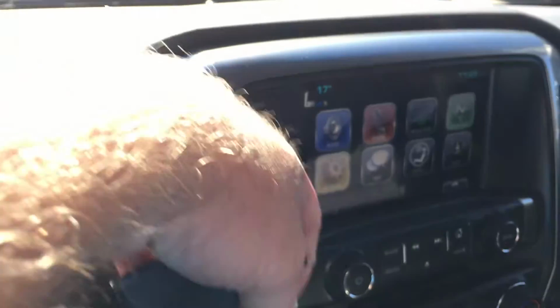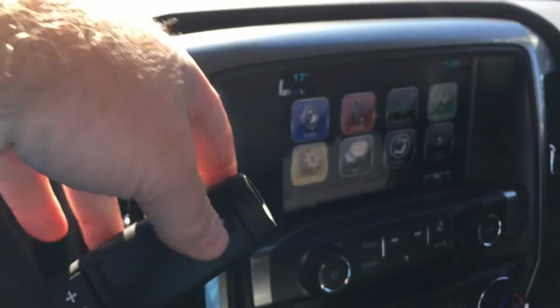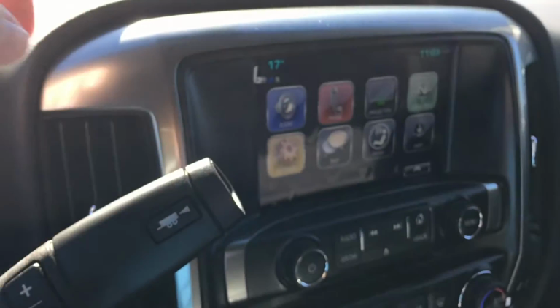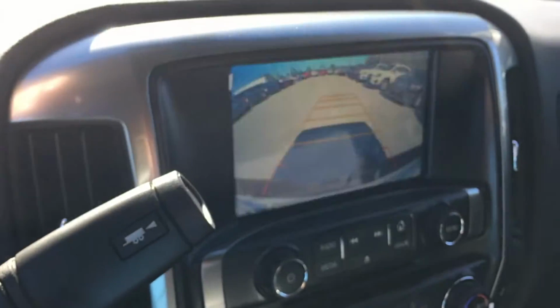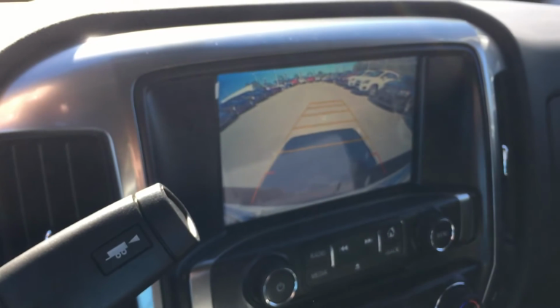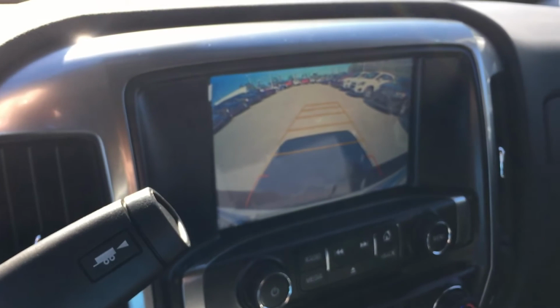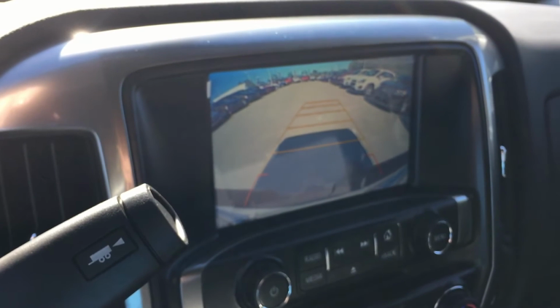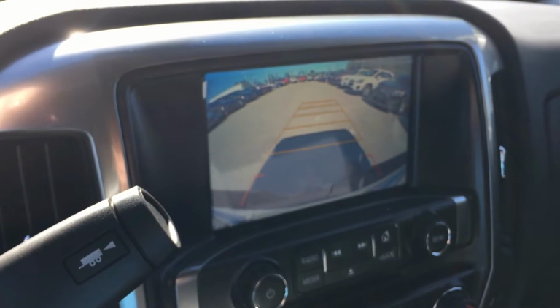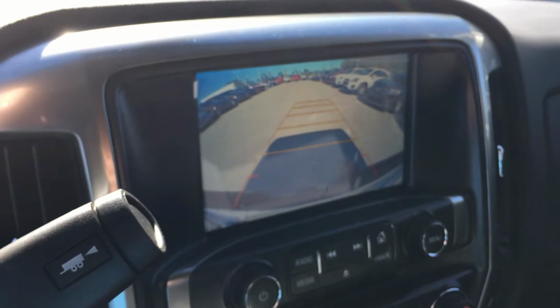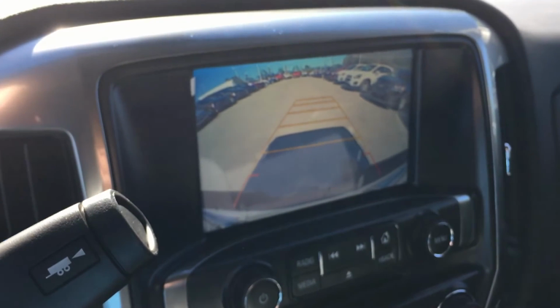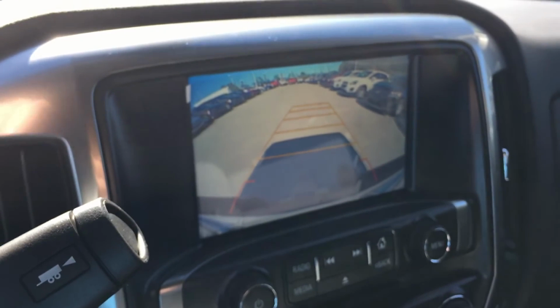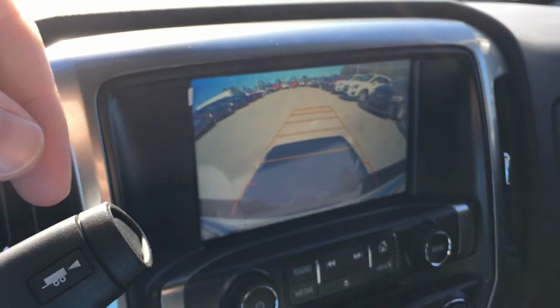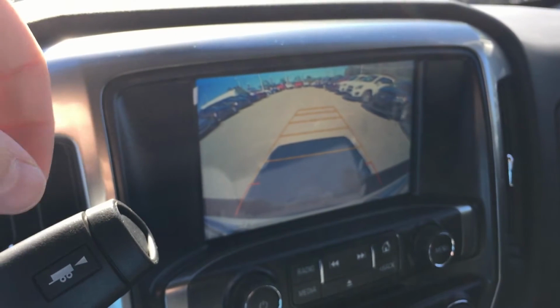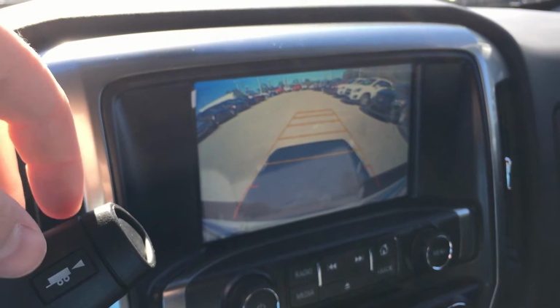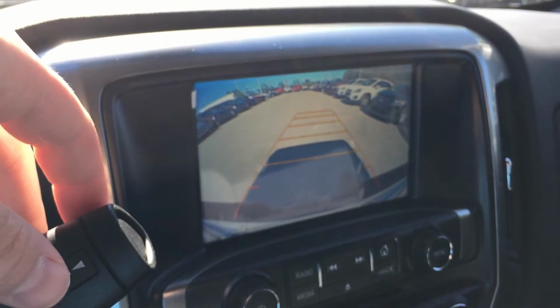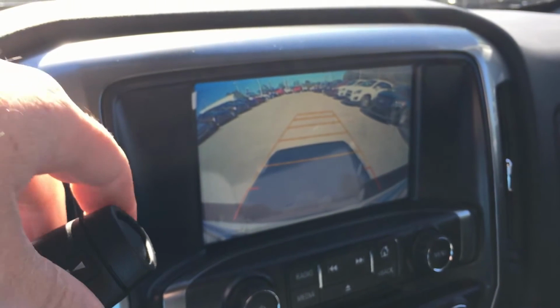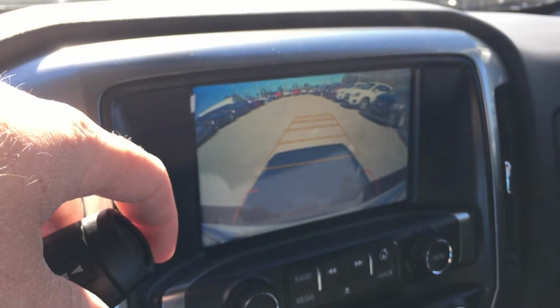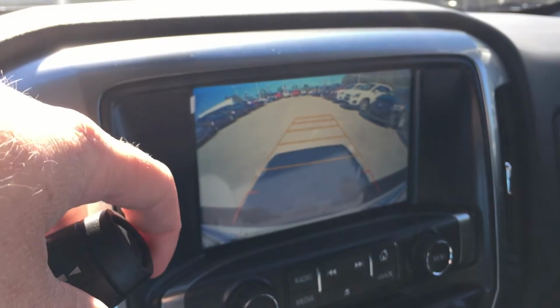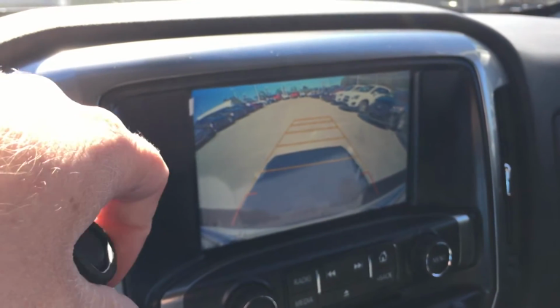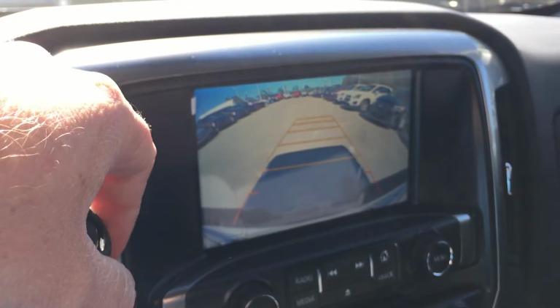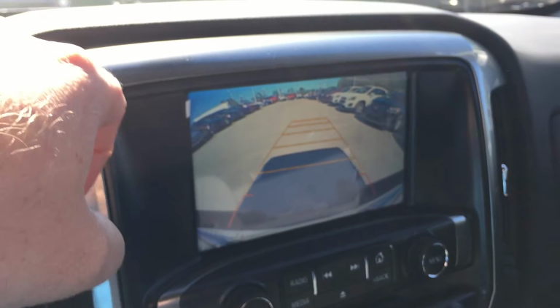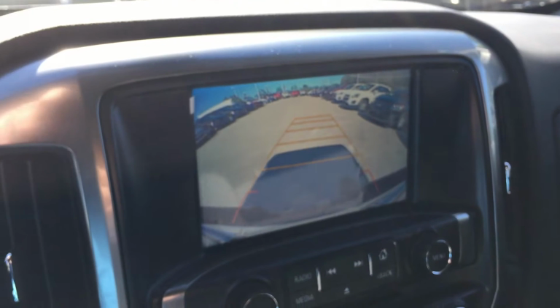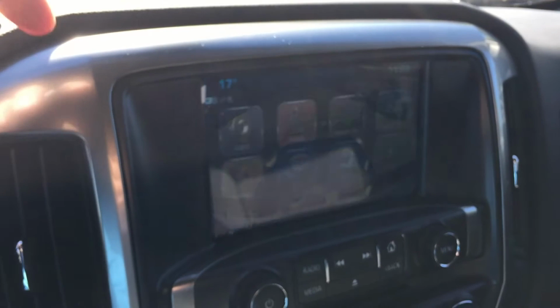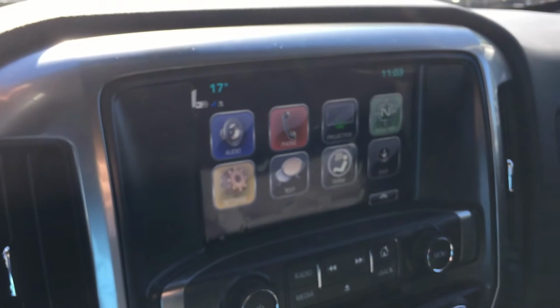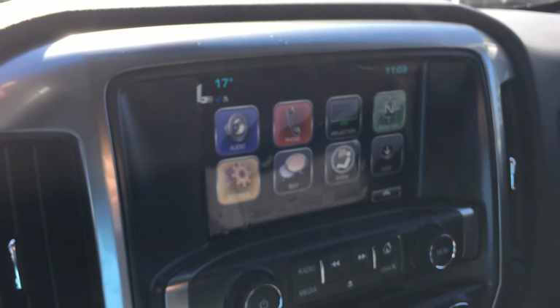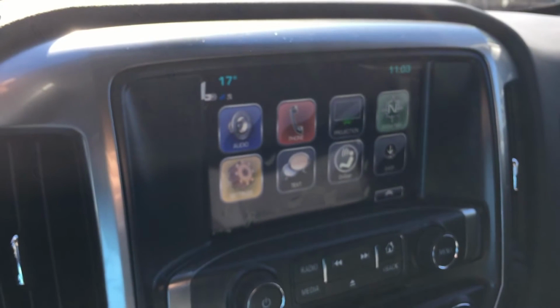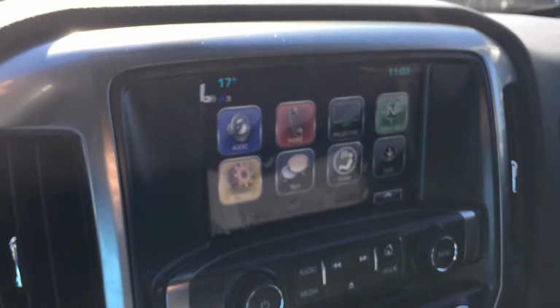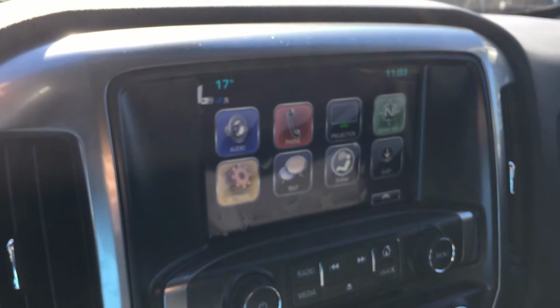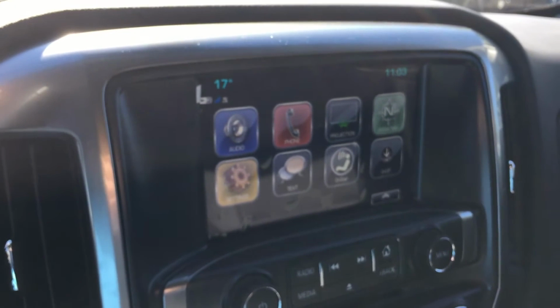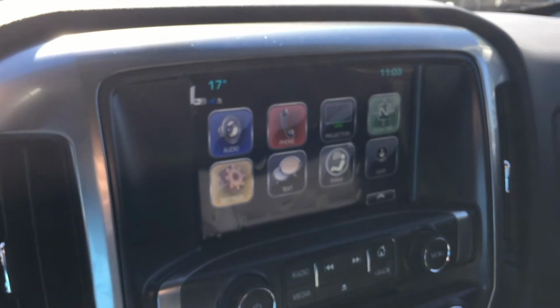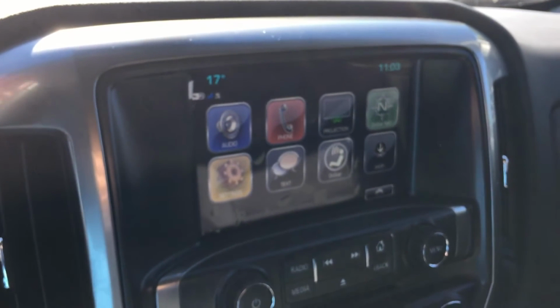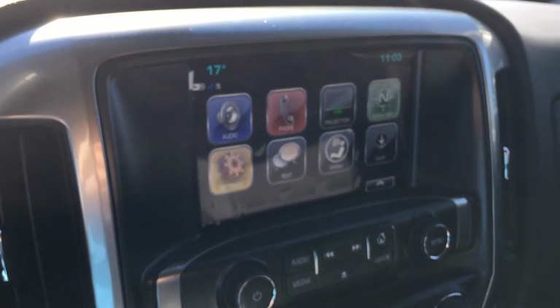Put the vehicle in reverse and you get a rear-view color camera view, which is great. You're going to be able to attach a trailer pretty much by yourself and park very easily and more safely.